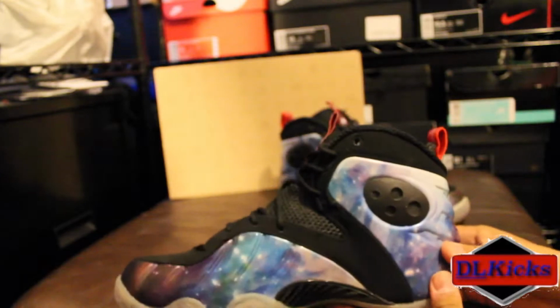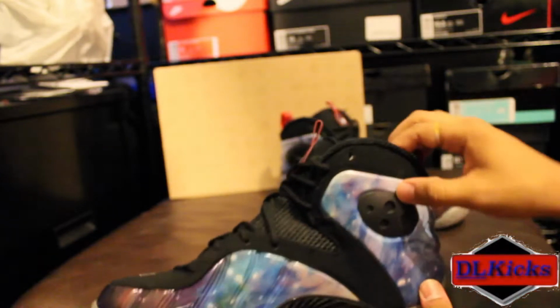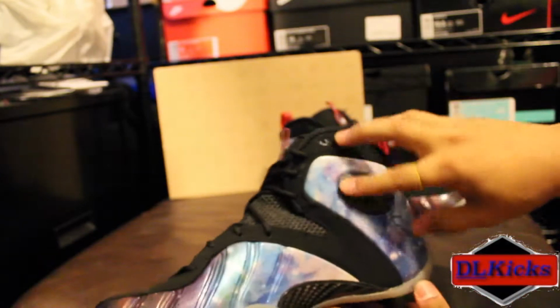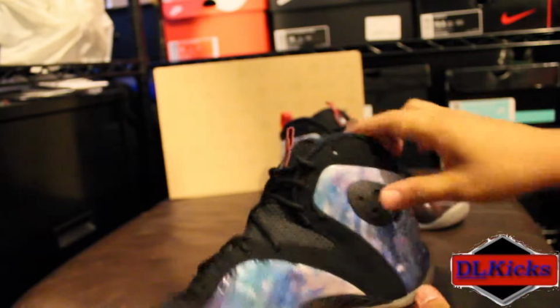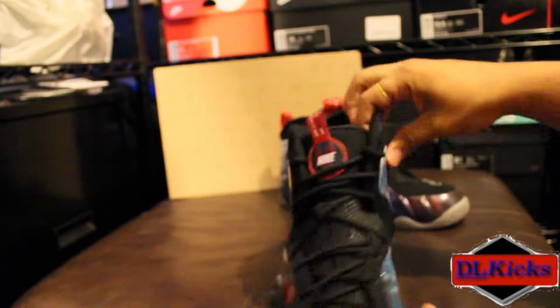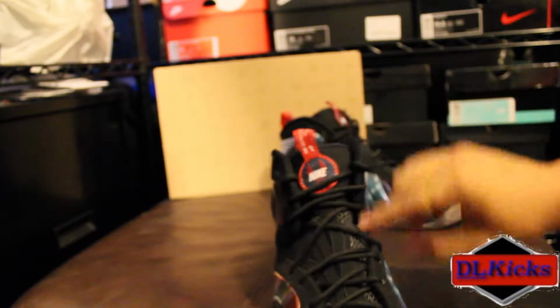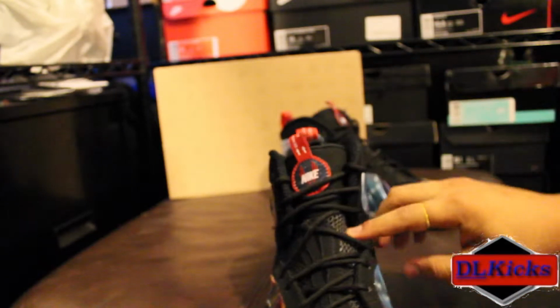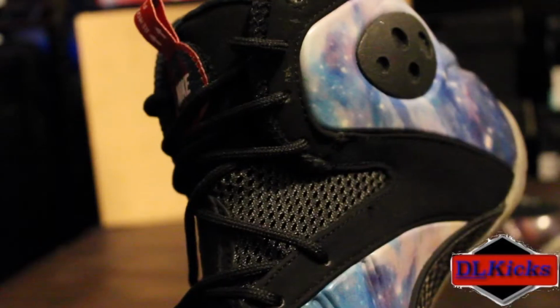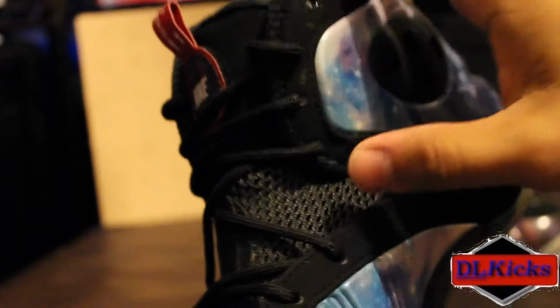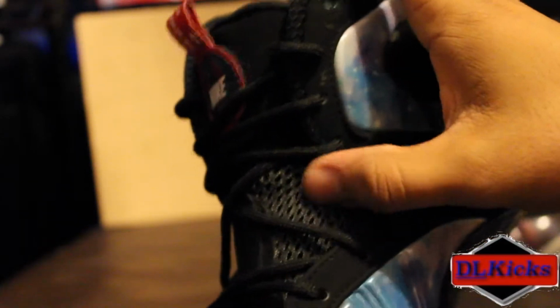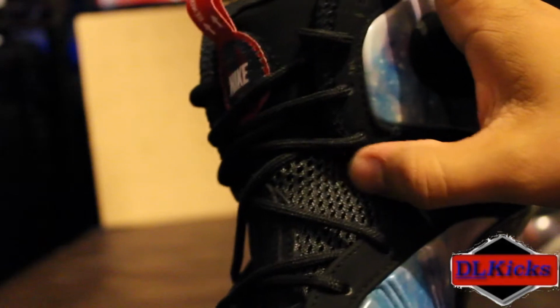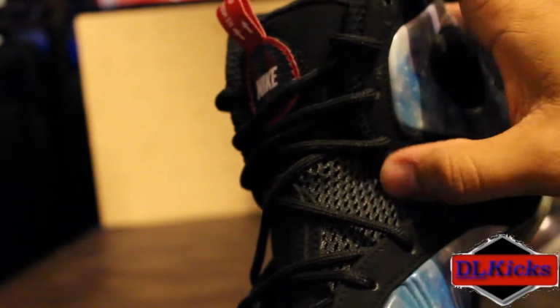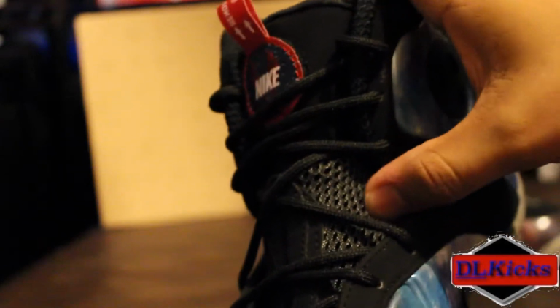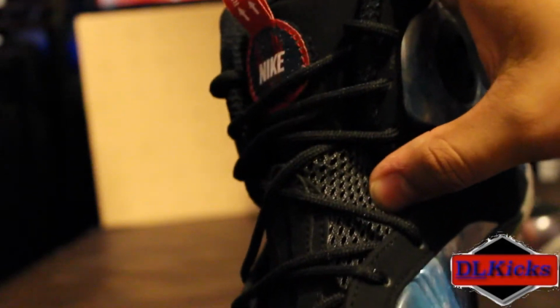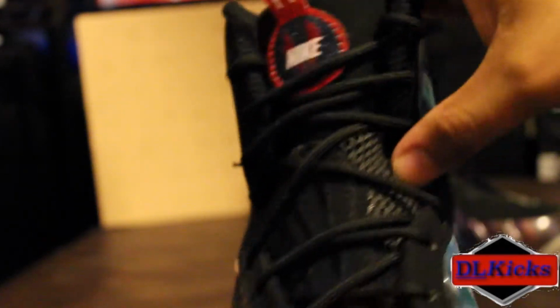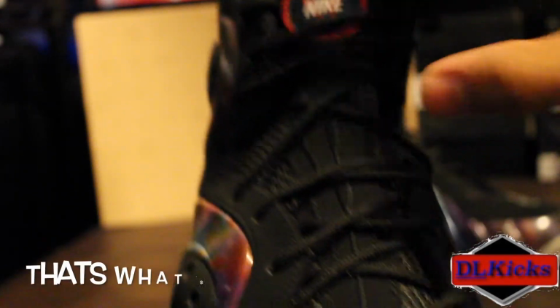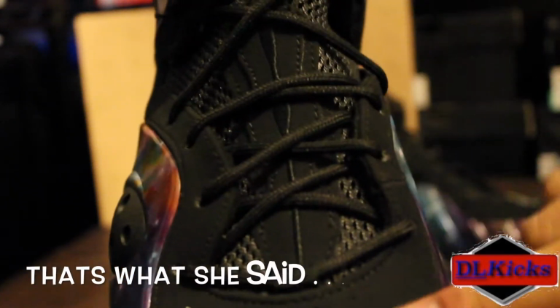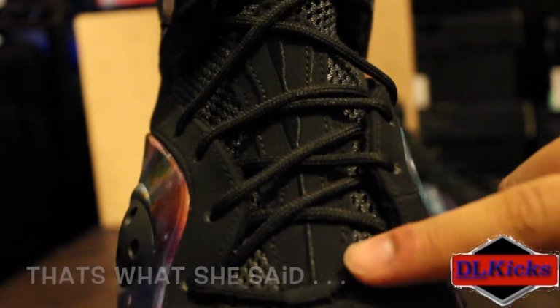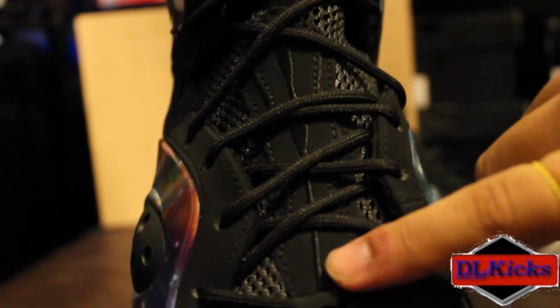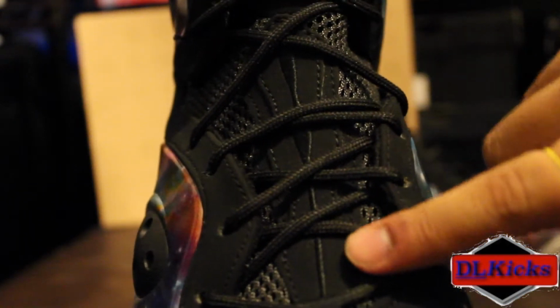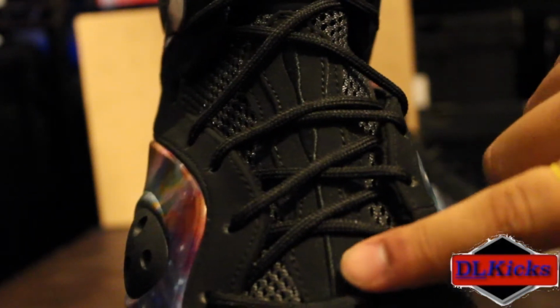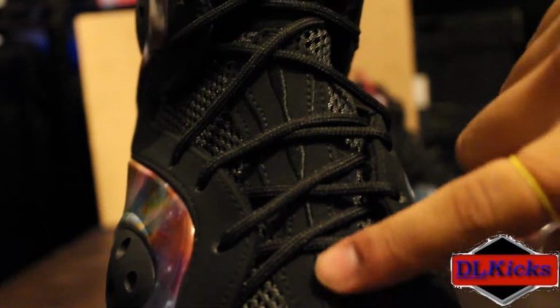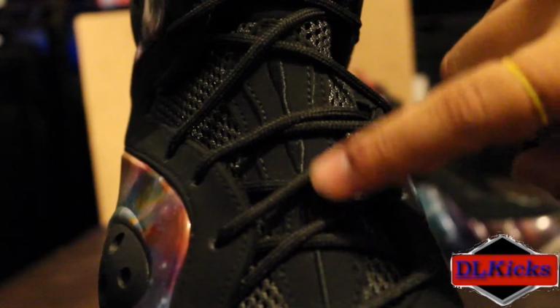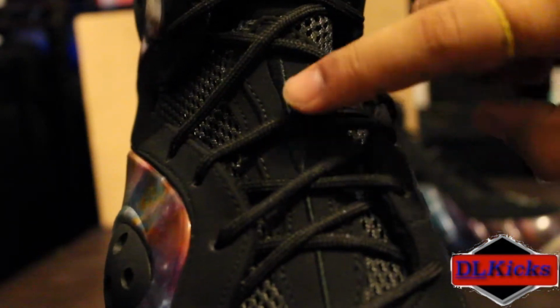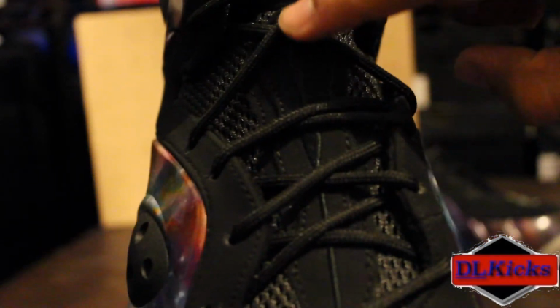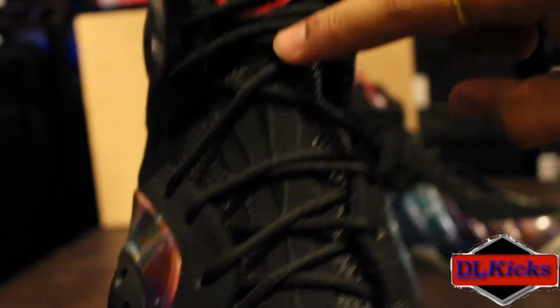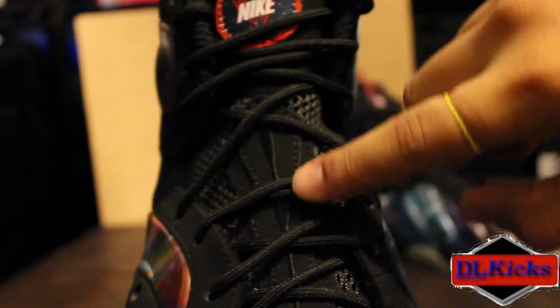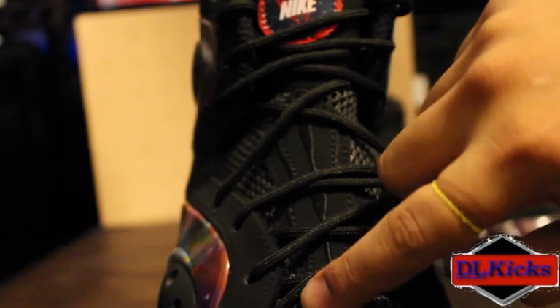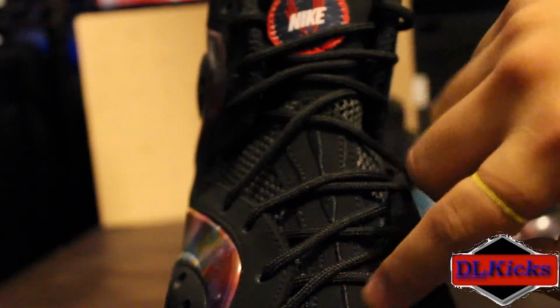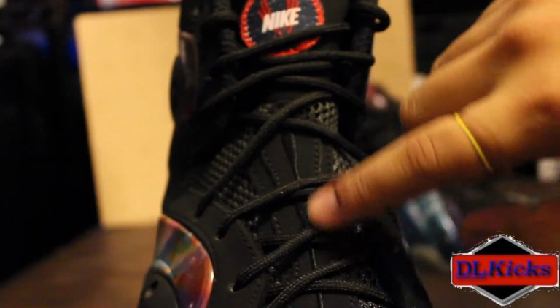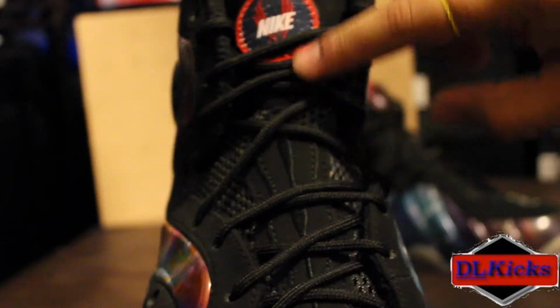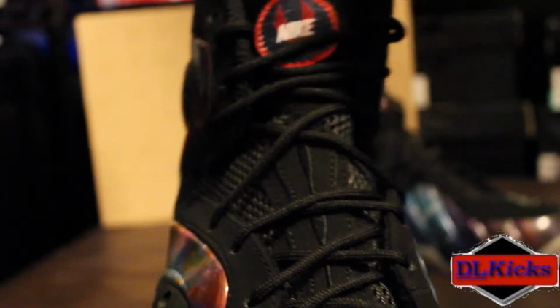You got your pods on the back — same thing. Your tongue is like a very thick mesh, stiff and thick, reminiscent of the Foamposite. You have this stitching coming all the way up with the suede coming up the tongue.